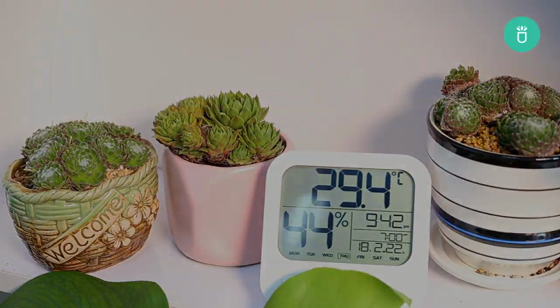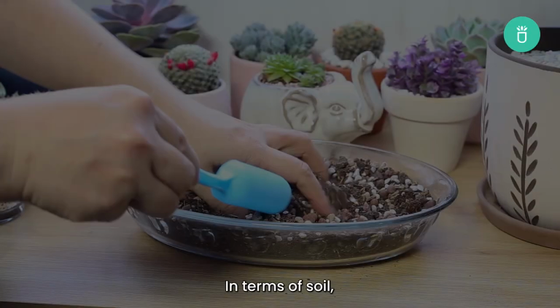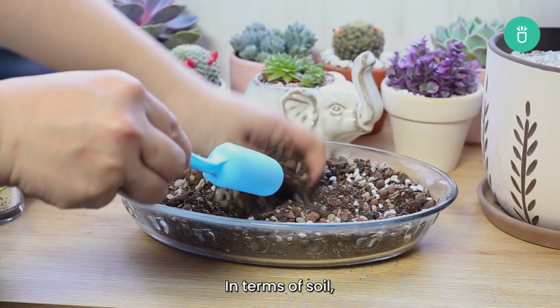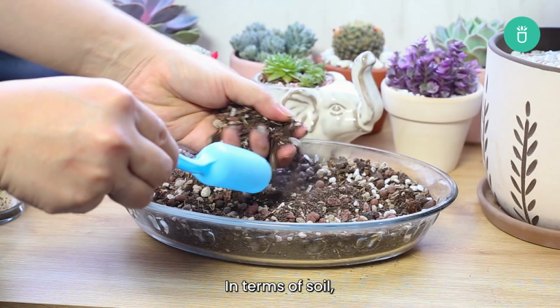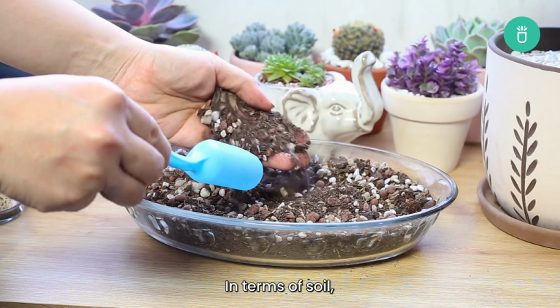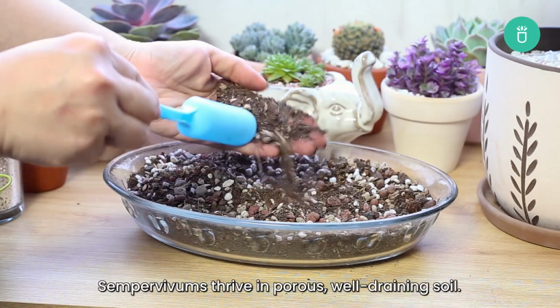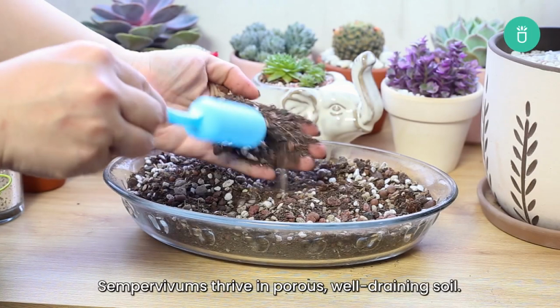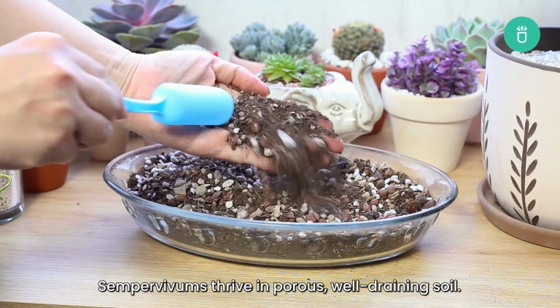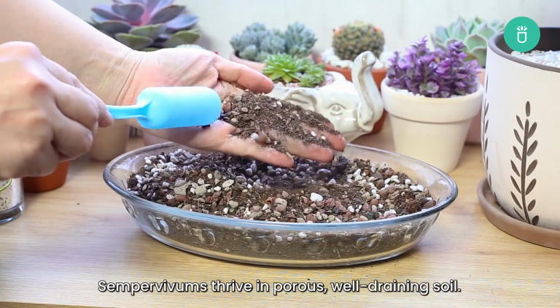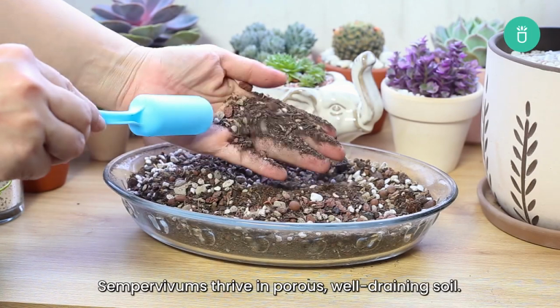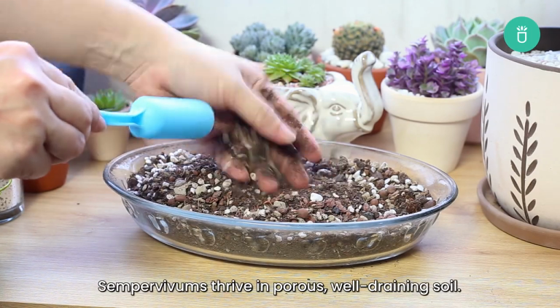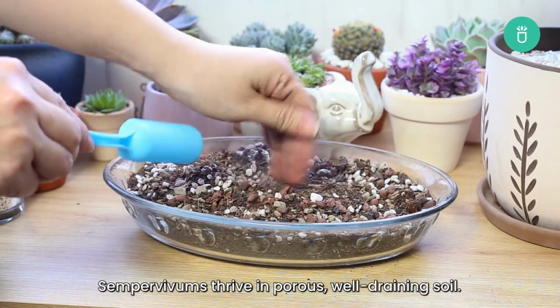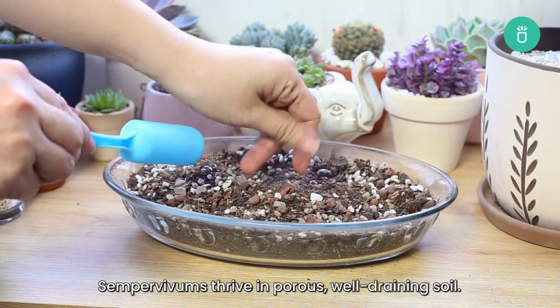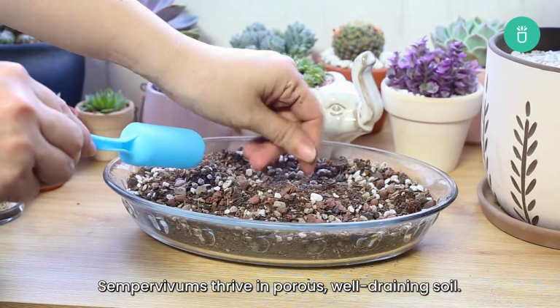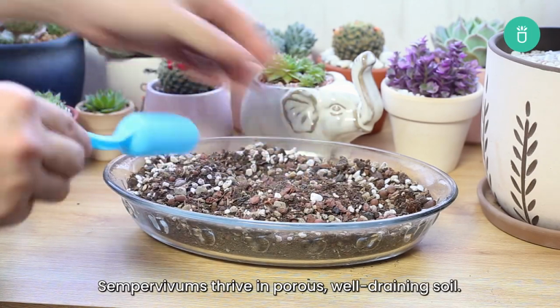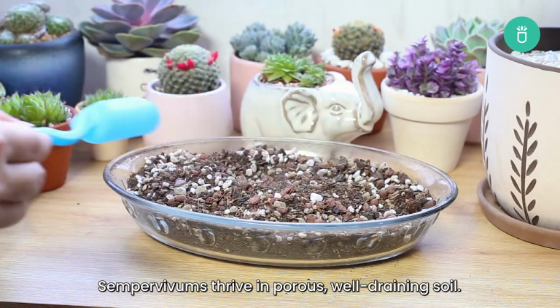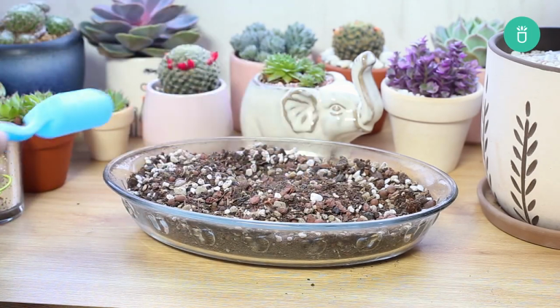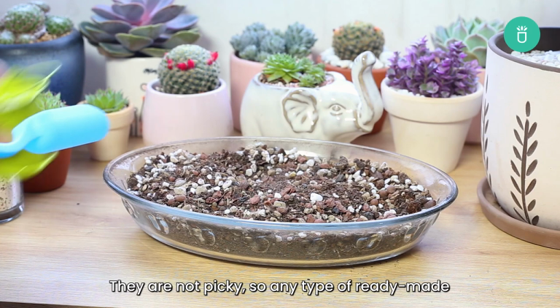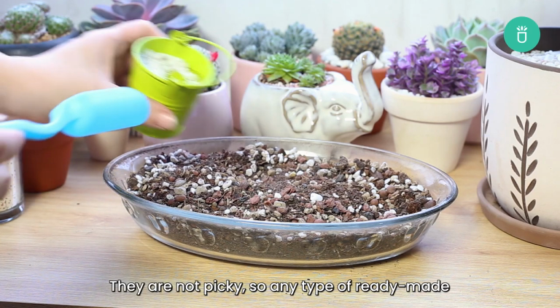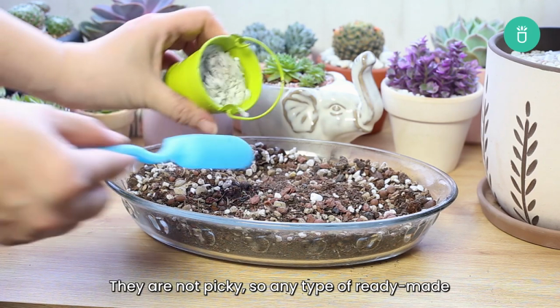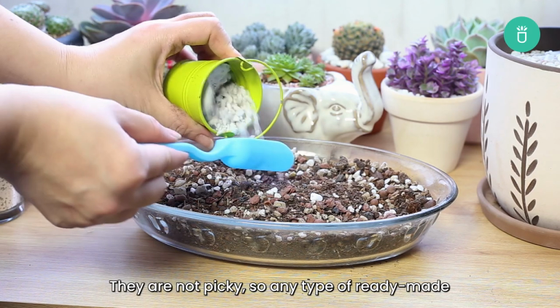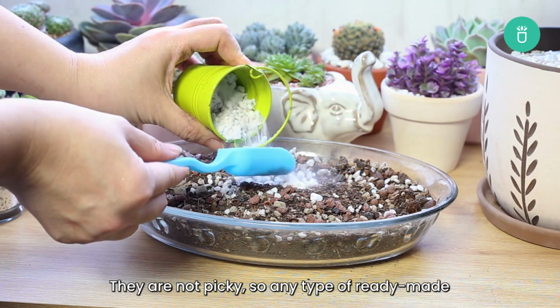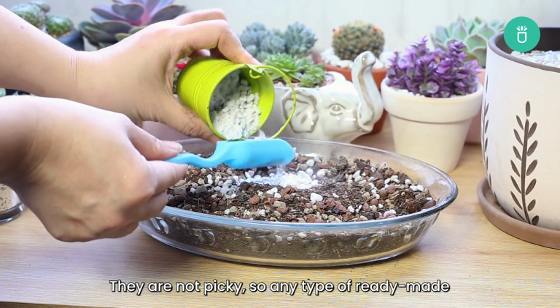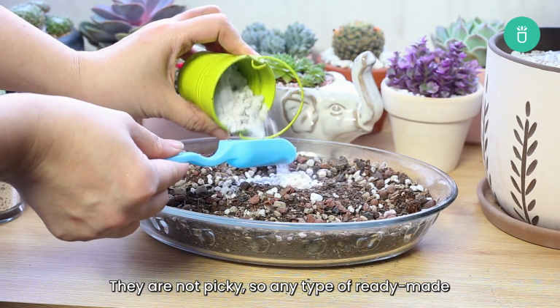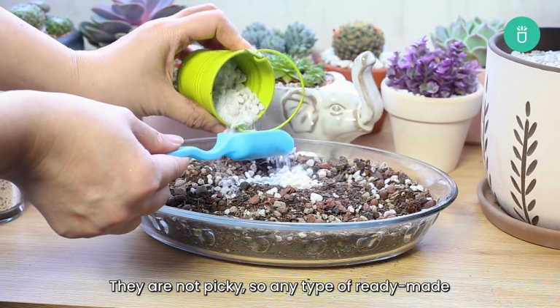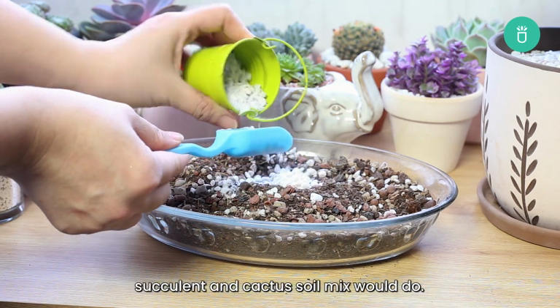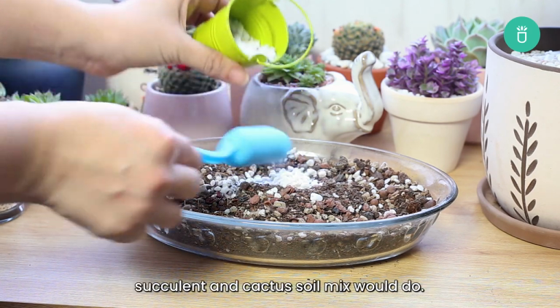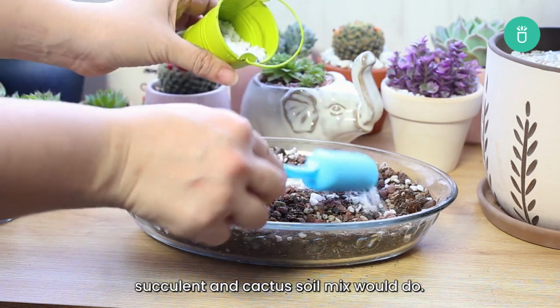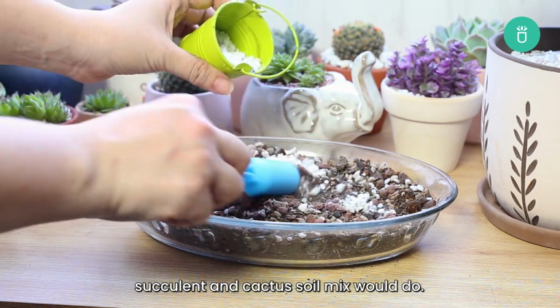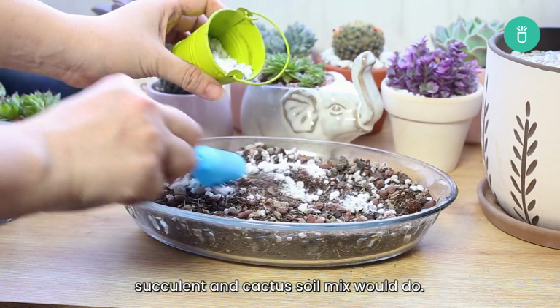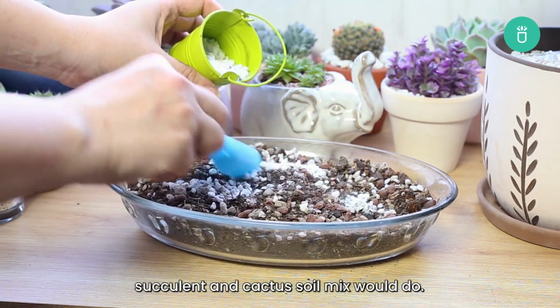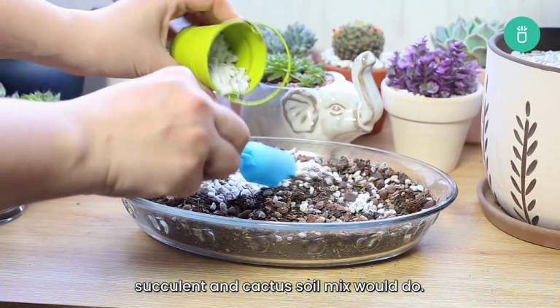In terms of soil, Sempervivums thrive in porous, well-draining soil. They're not picky, so any type of ready-made succulent and cactus soil mix should do.